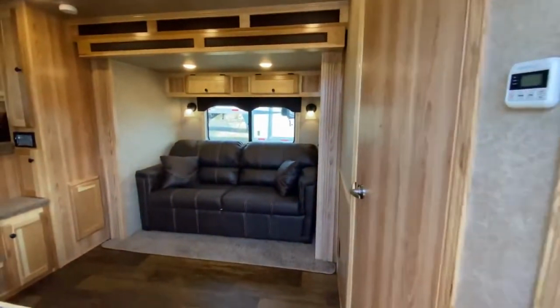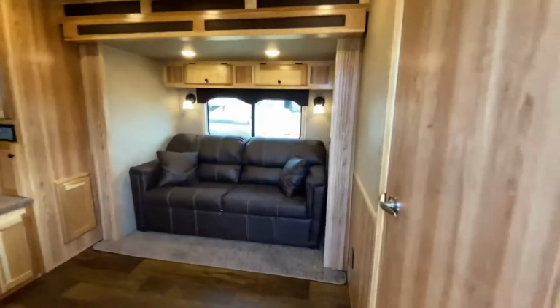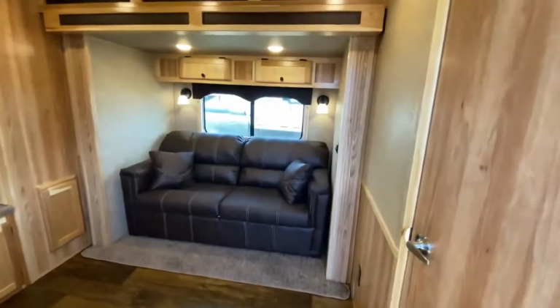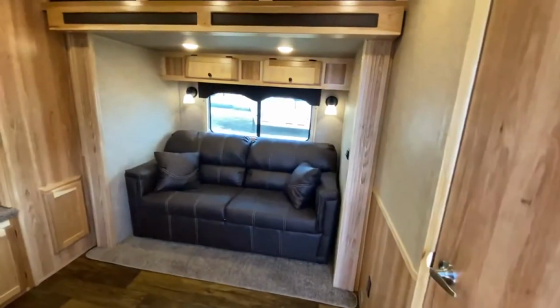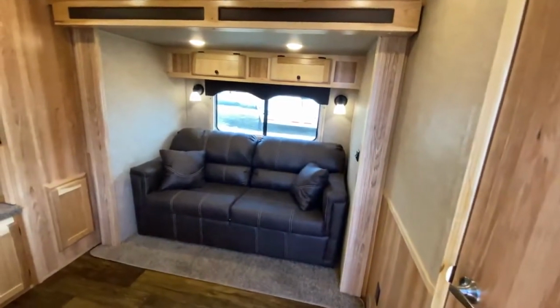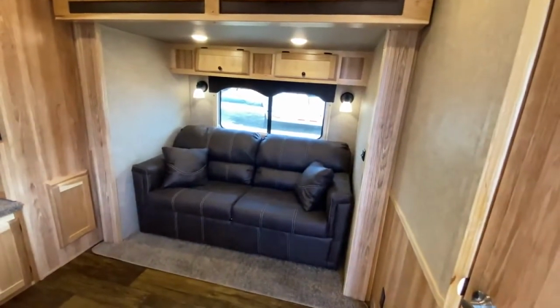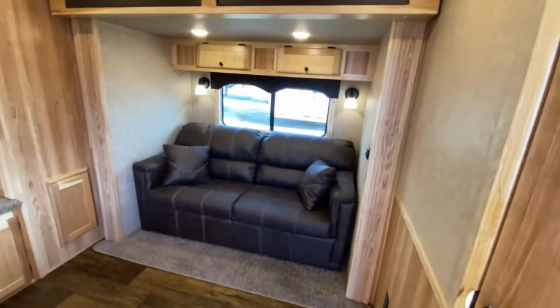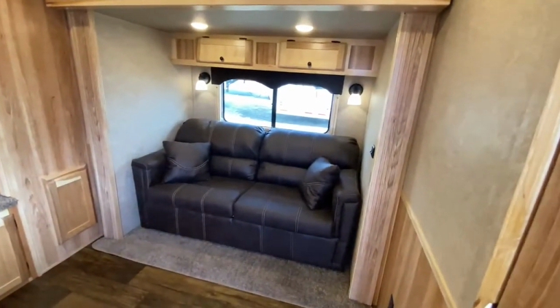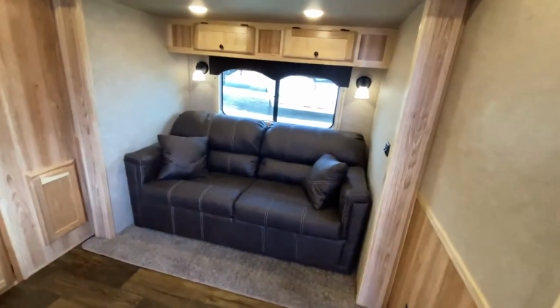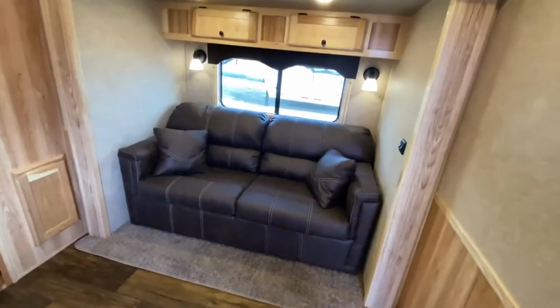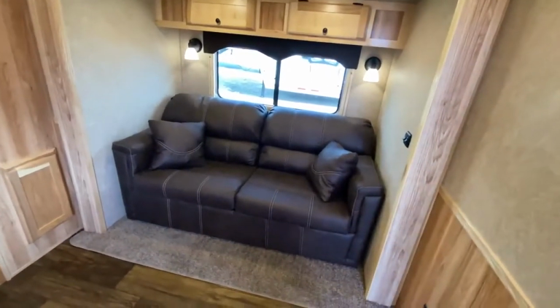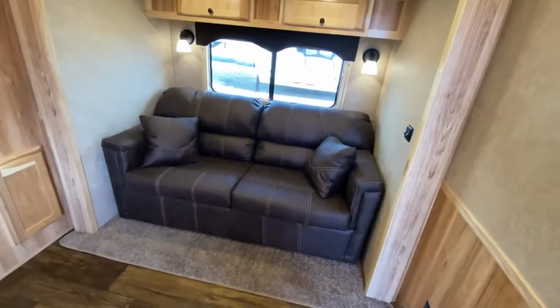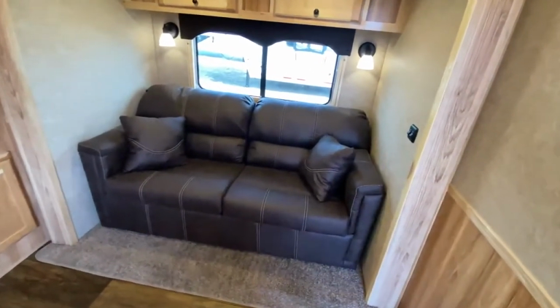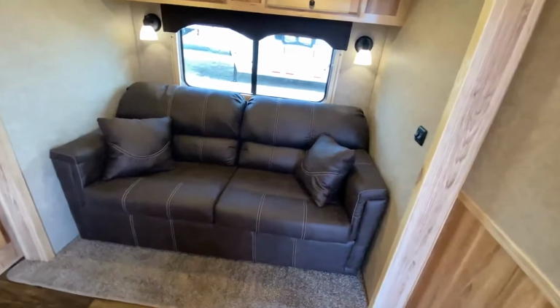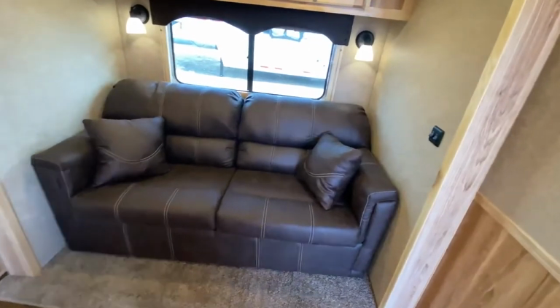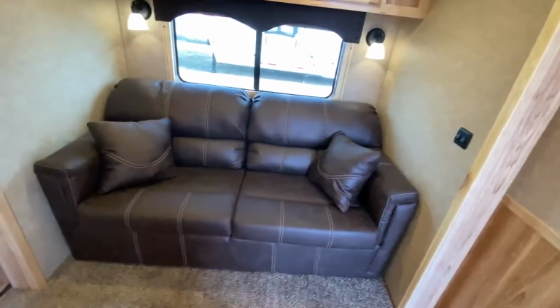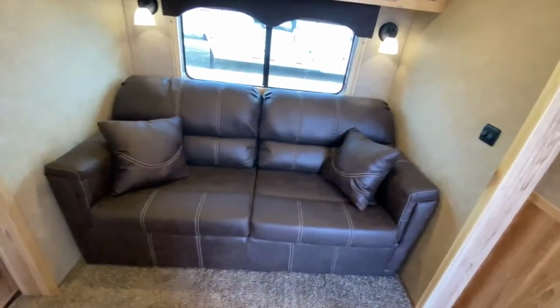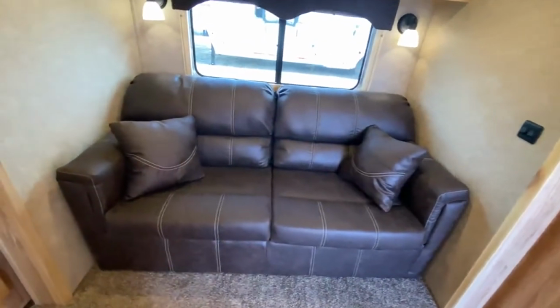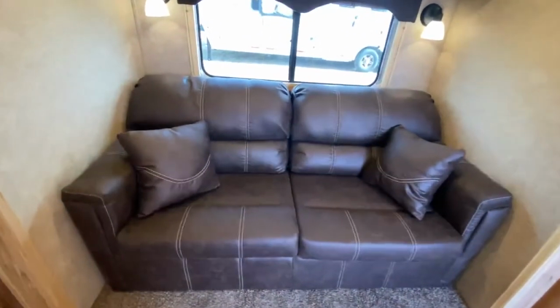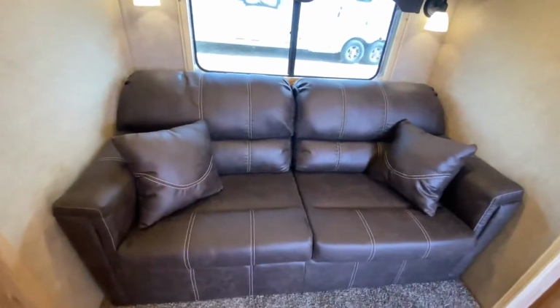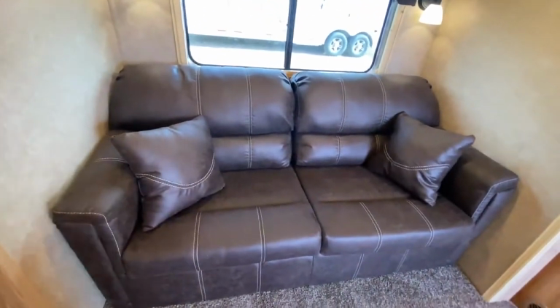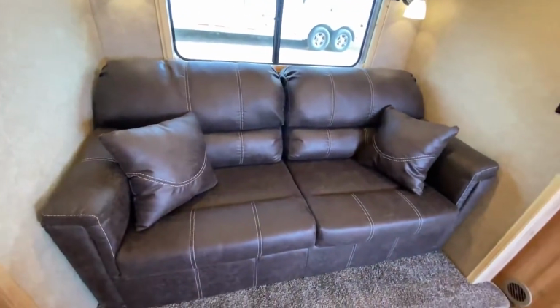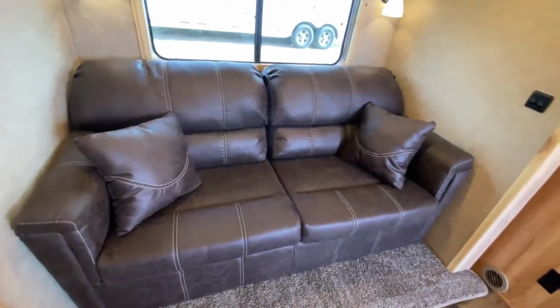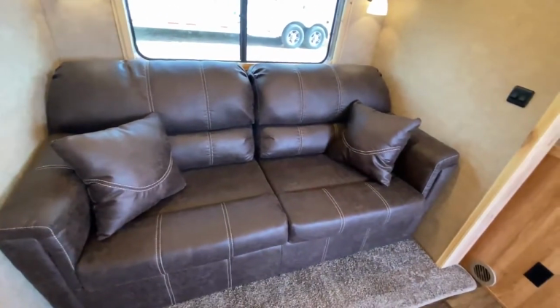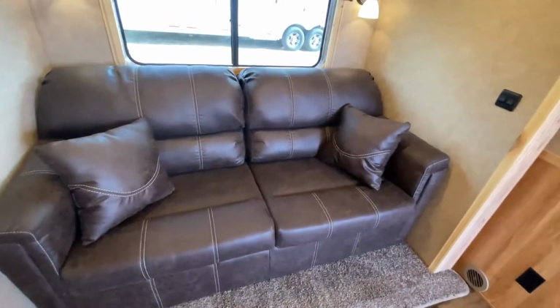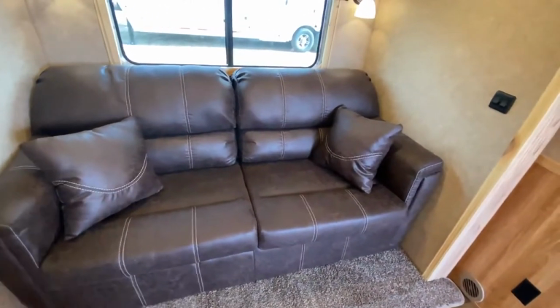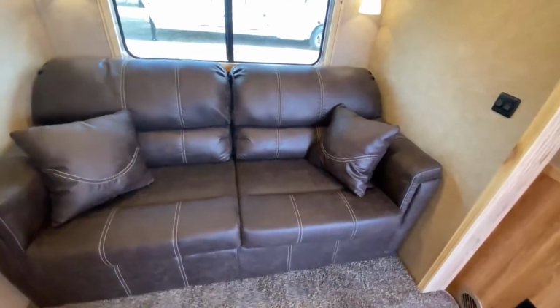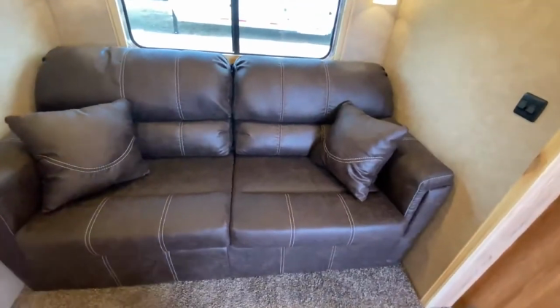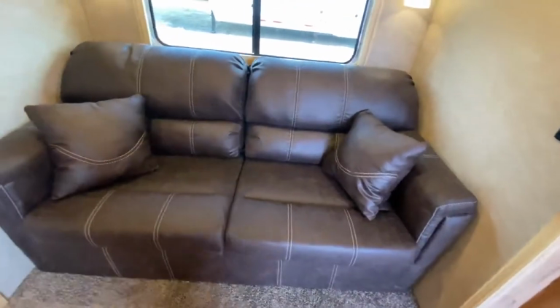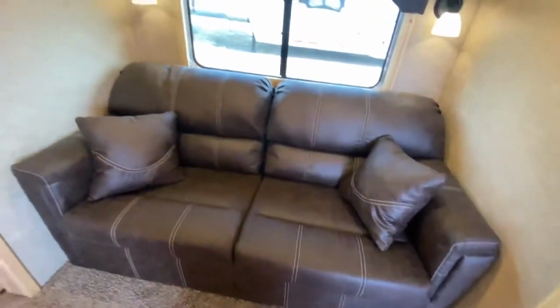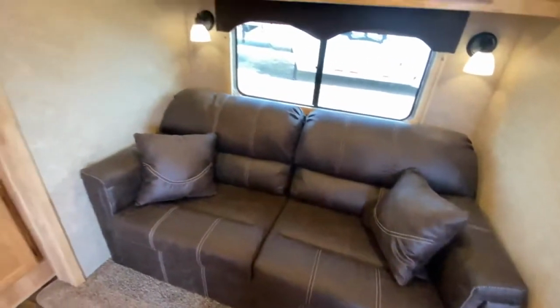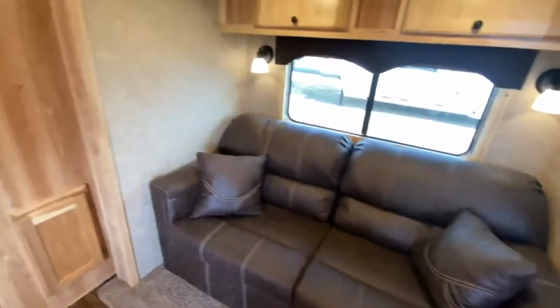You're typically going to get a sofa over here in the slide-out. A lot of people go with a dinette, but this customer actually optioned in a hide-a-bed sofa. So wait until you see the sleeping options in this one — you've got this hide-a-bed here.